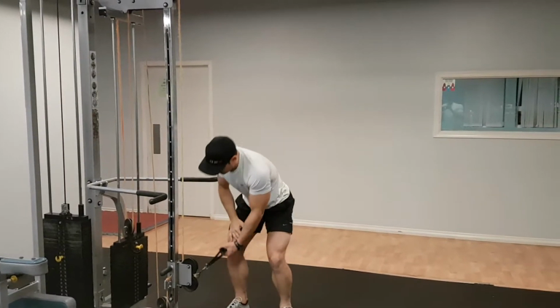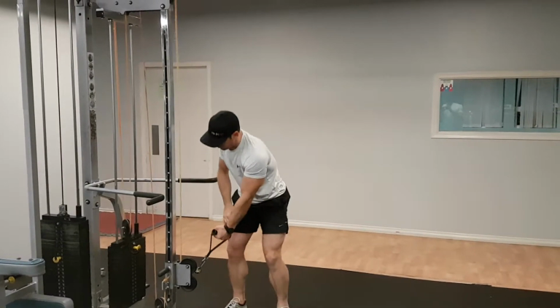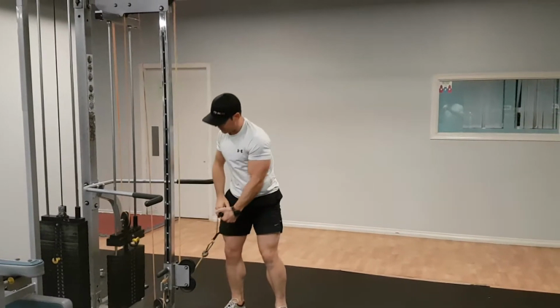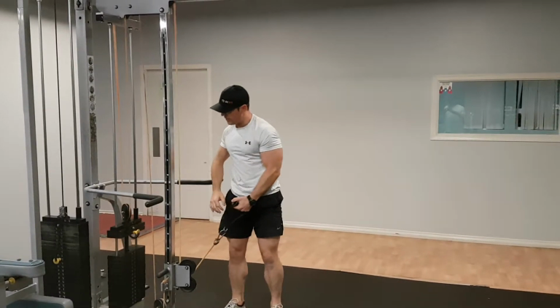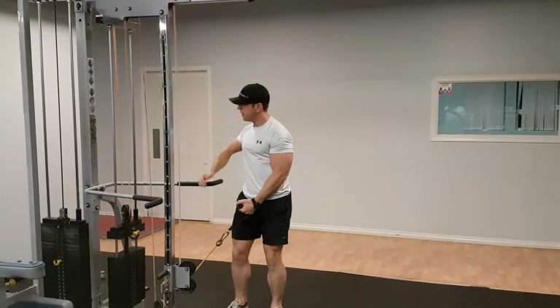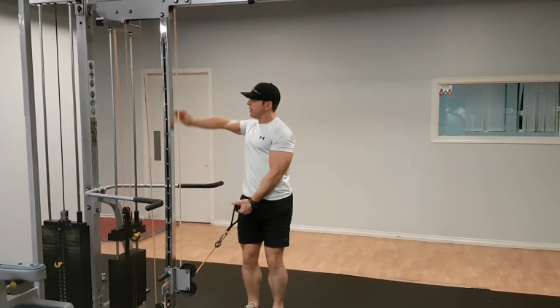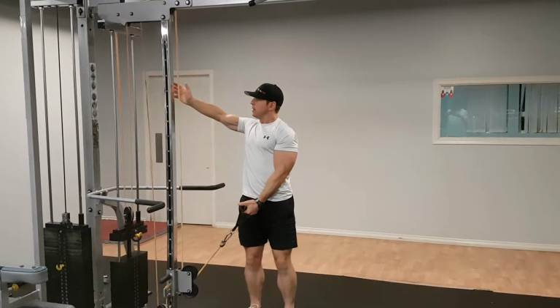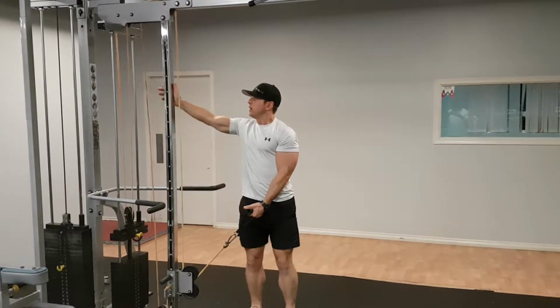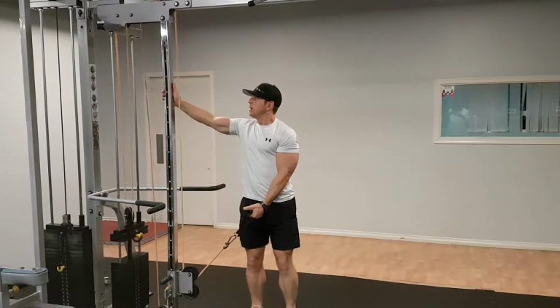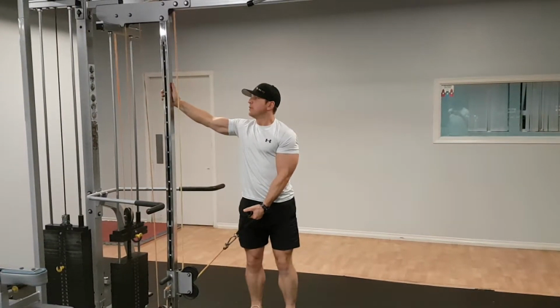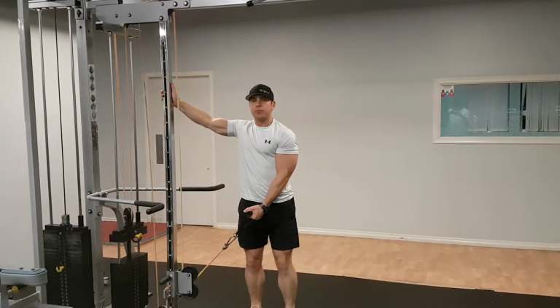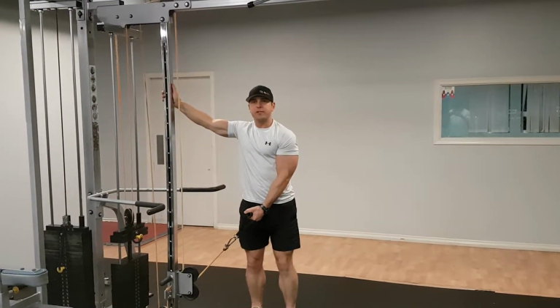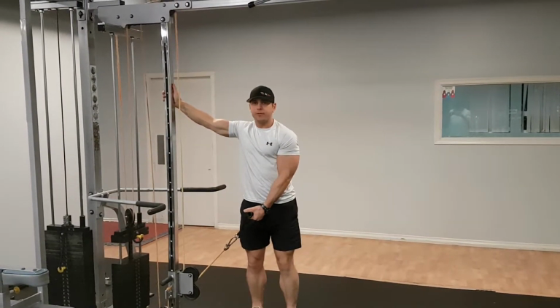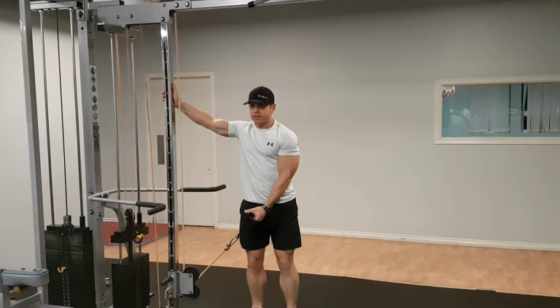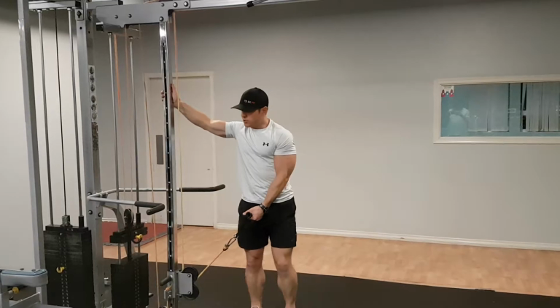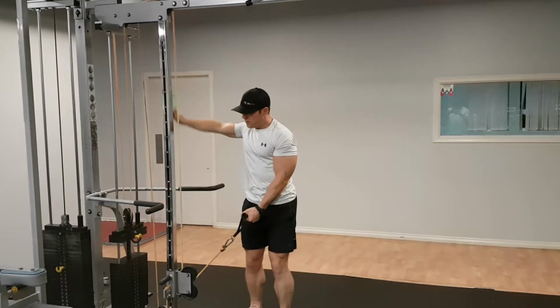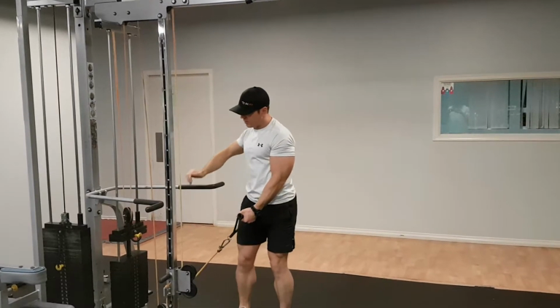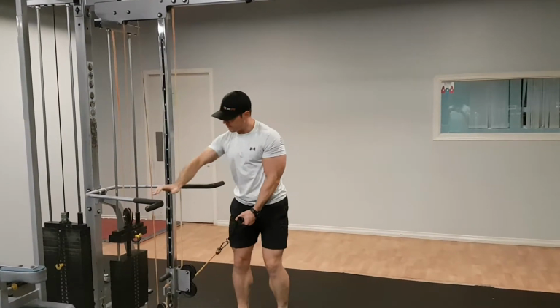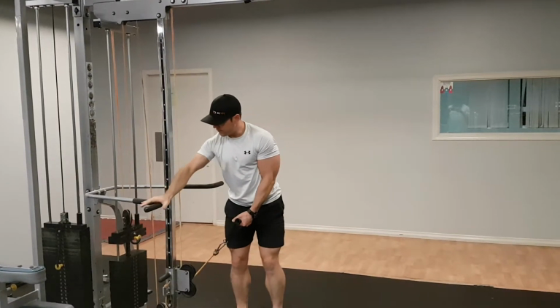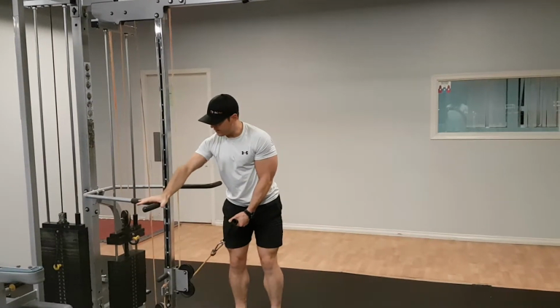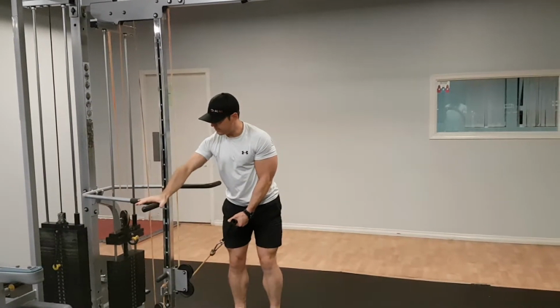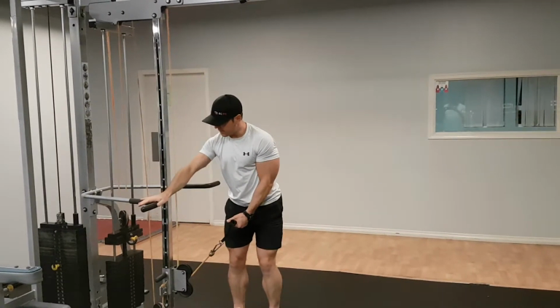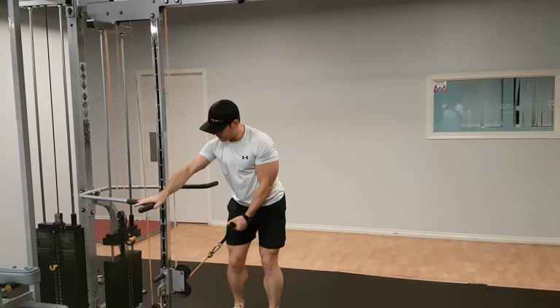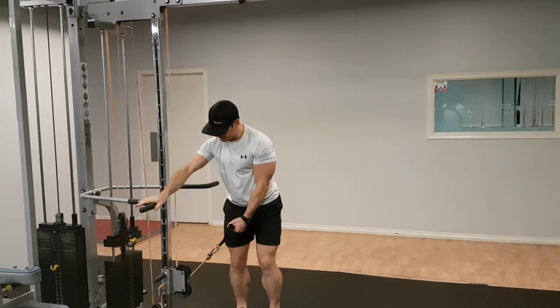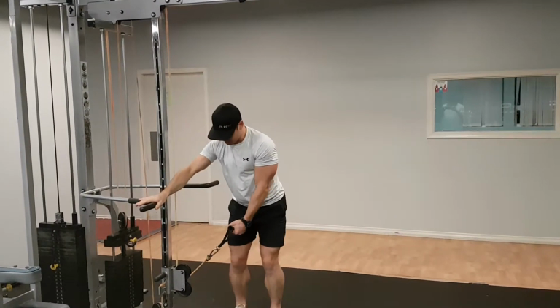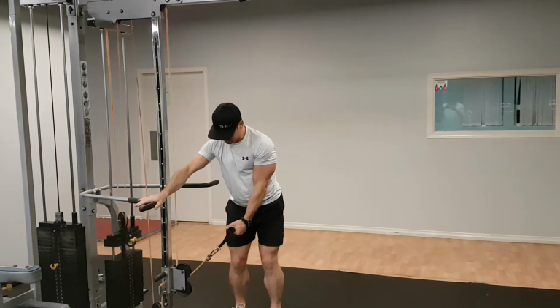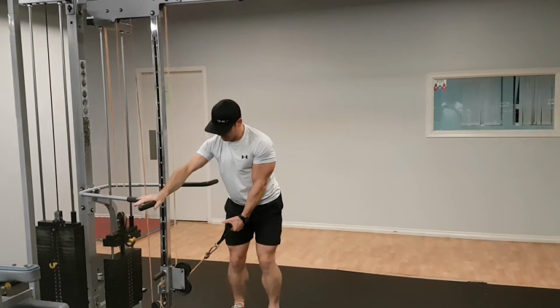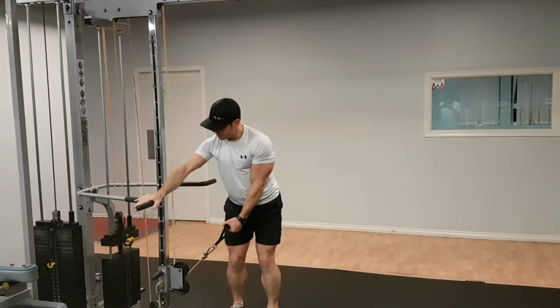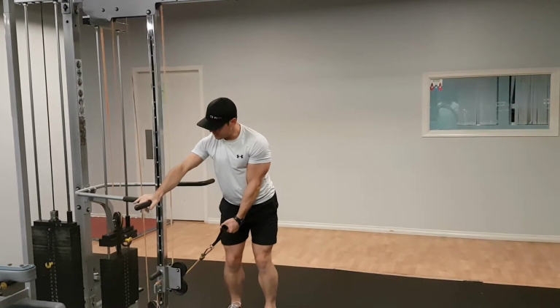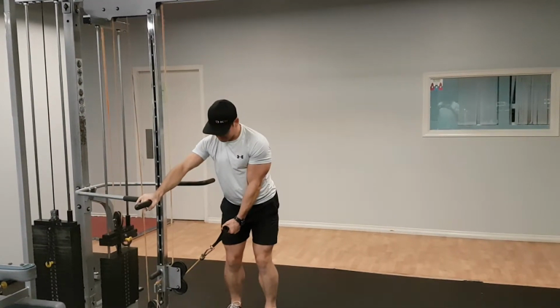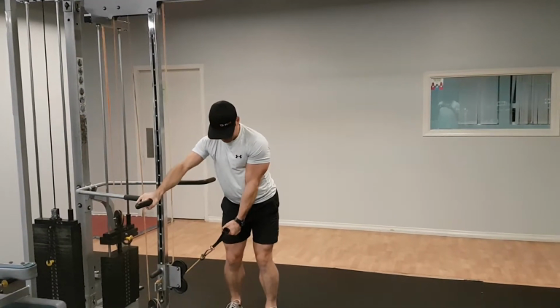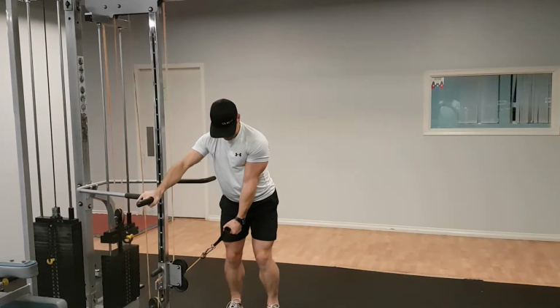Grab on with one hand and if you can brace yourself against the machine, or even if you have a nice ballet bar like this one here, lean against that.